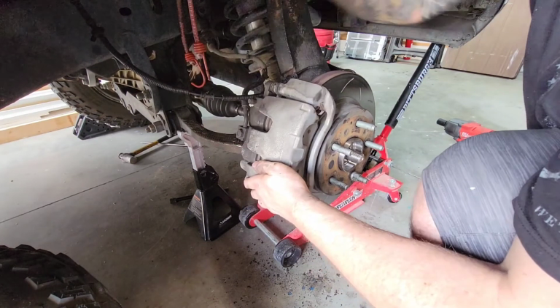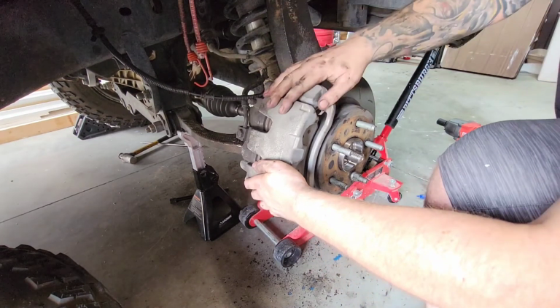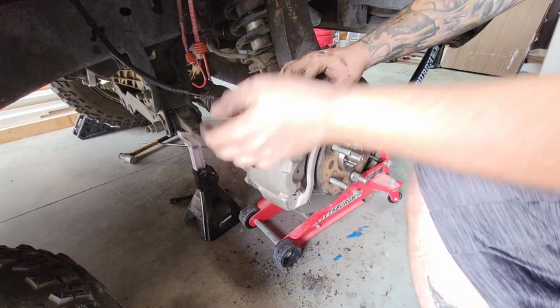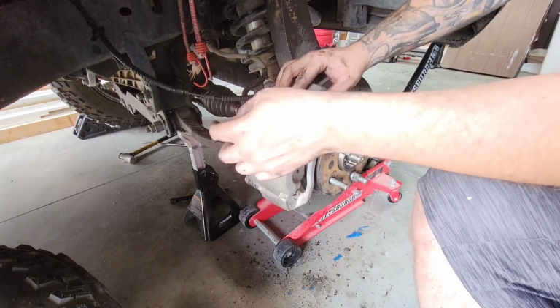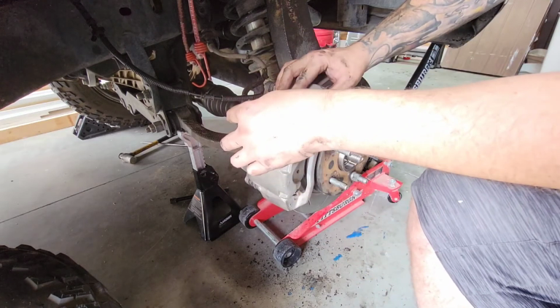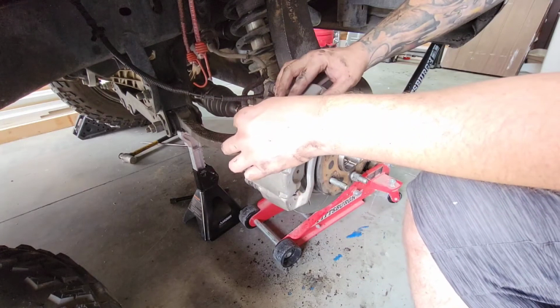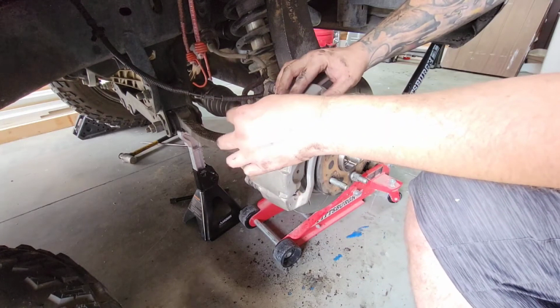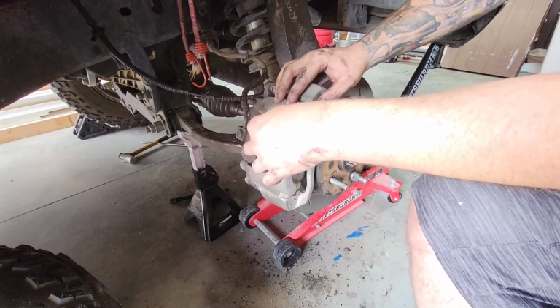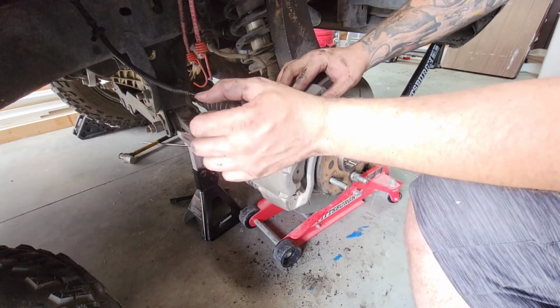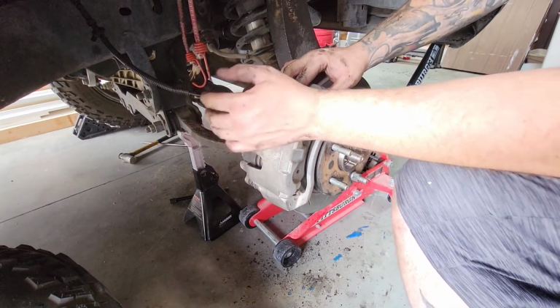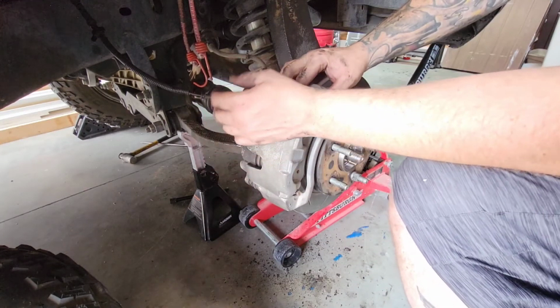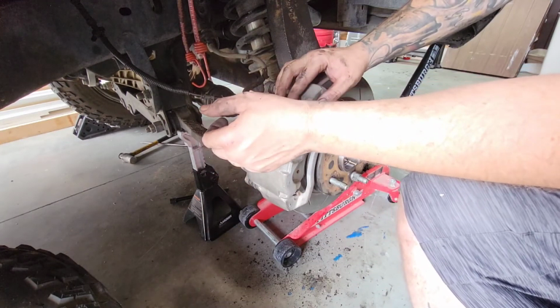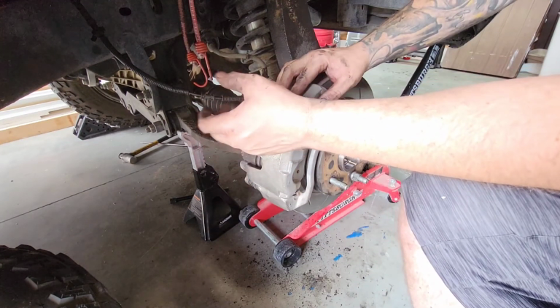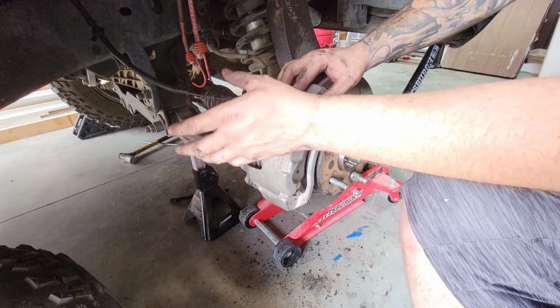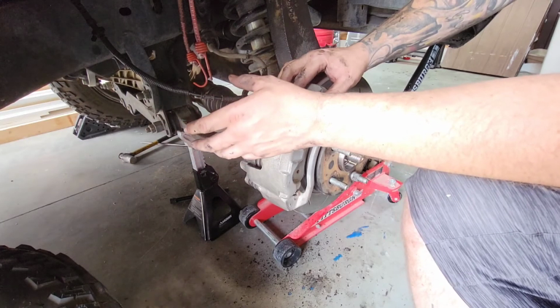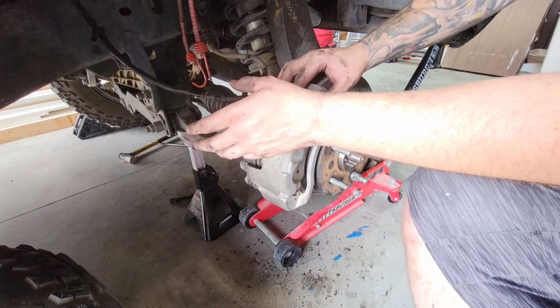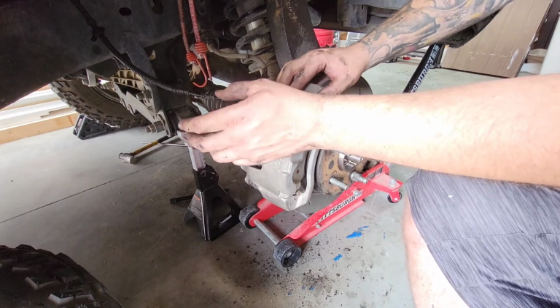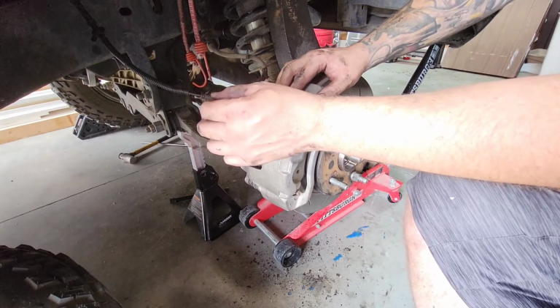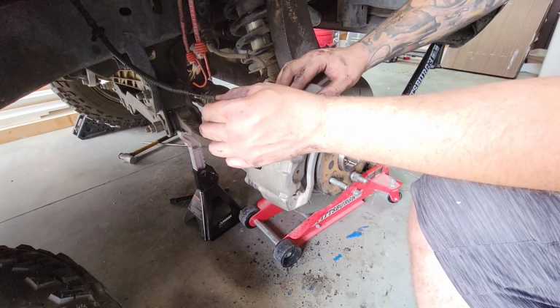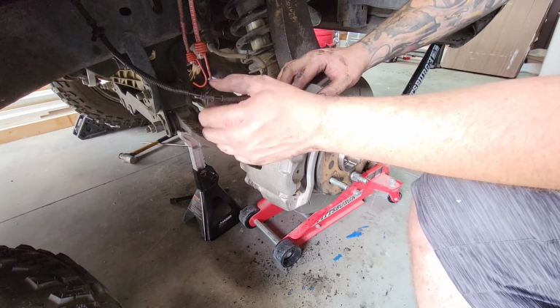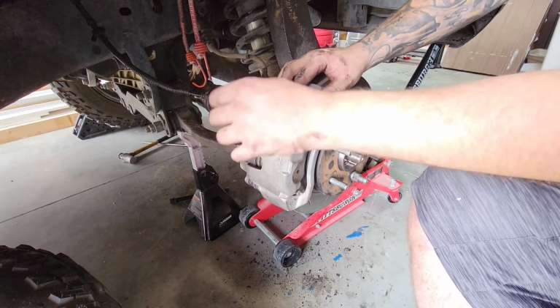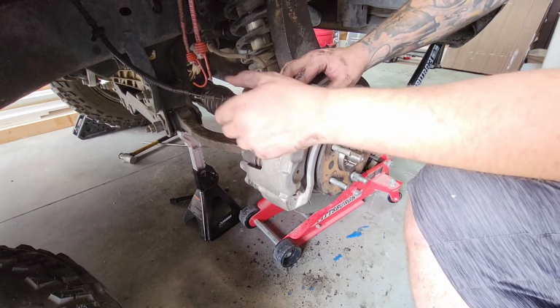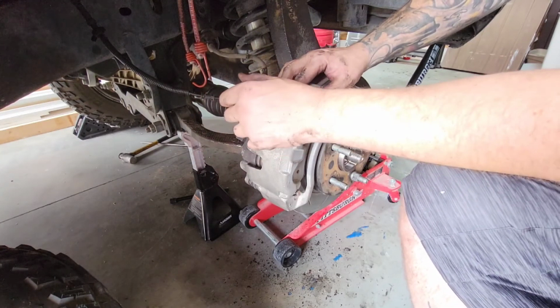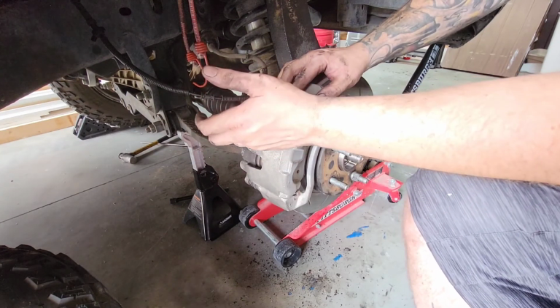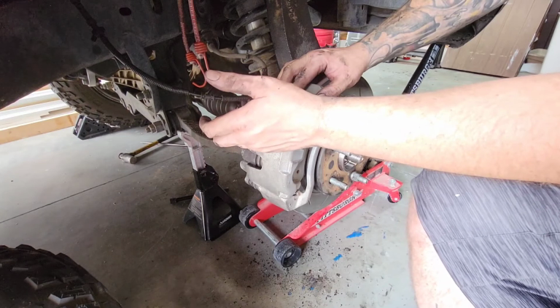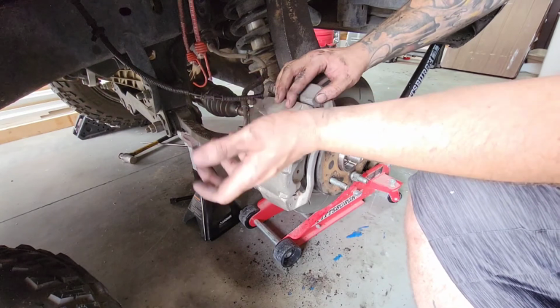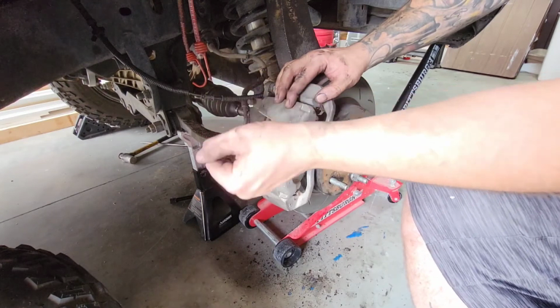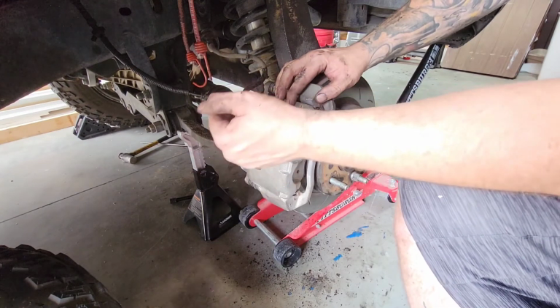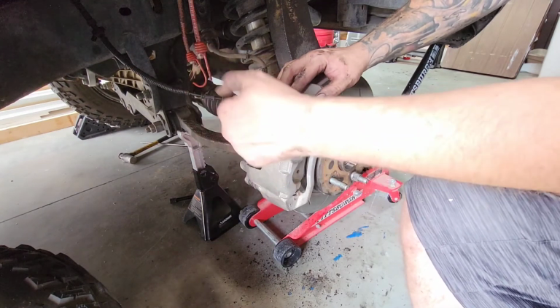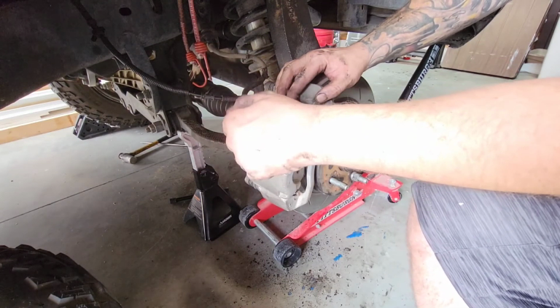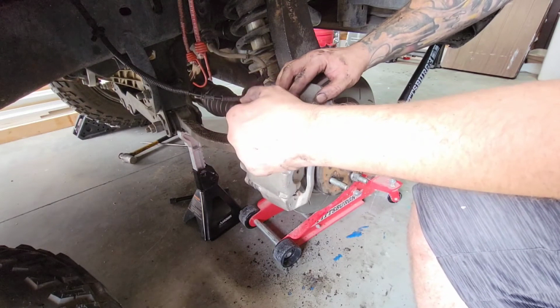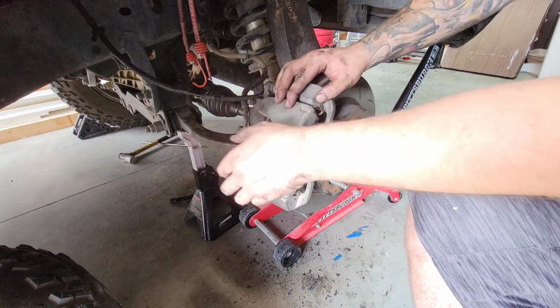We got lucky and it fell right on. If it won't go right in, you're going to have to push the brake pistons back — there's a little tool for that, I'll link it in the description. That'll make it easy to get the caliper over the rotor.